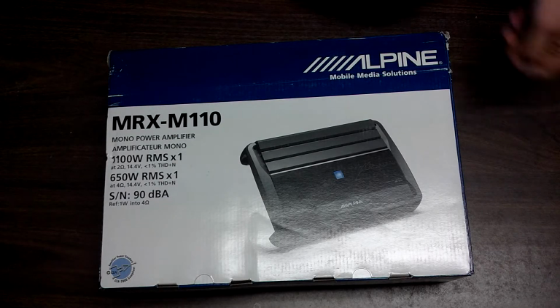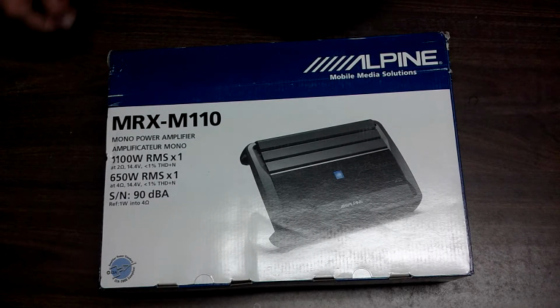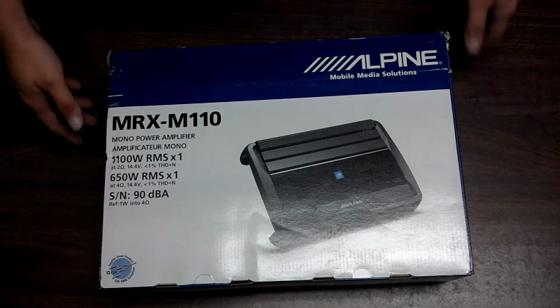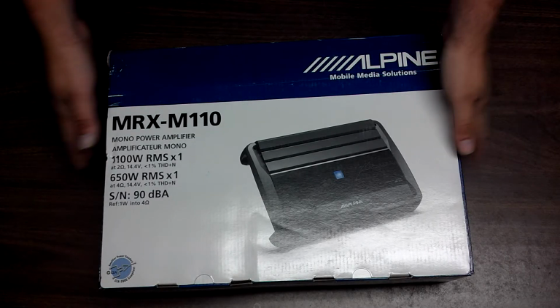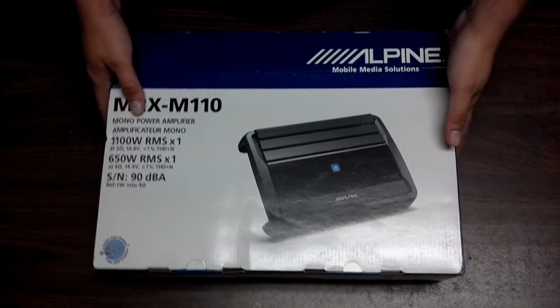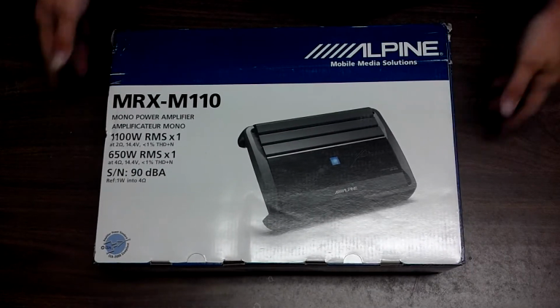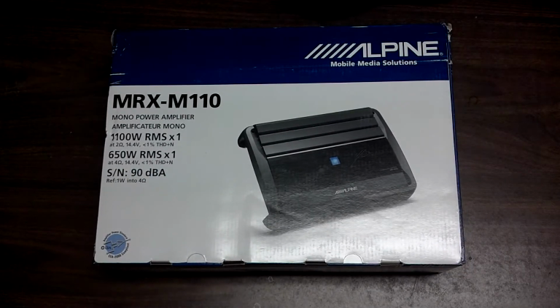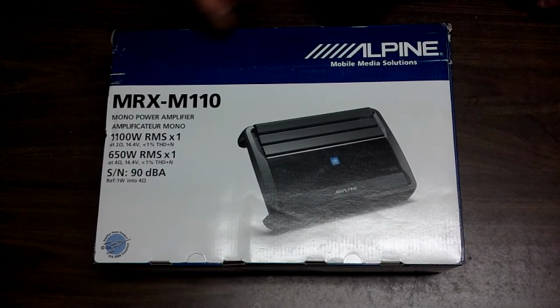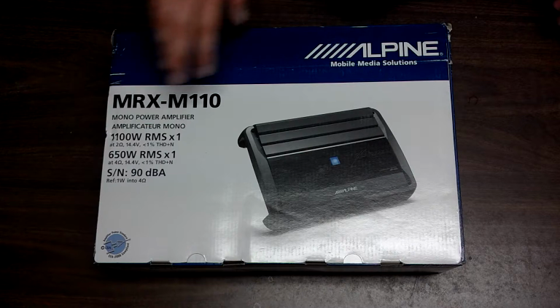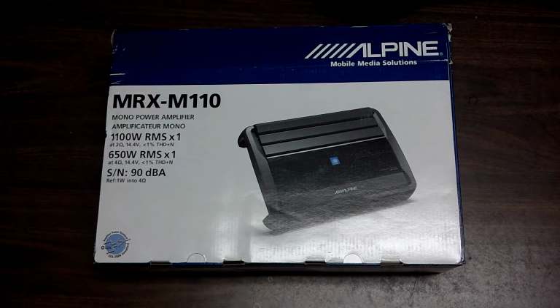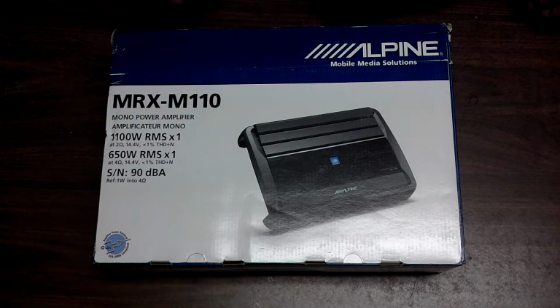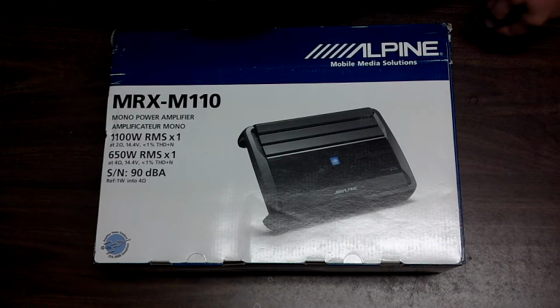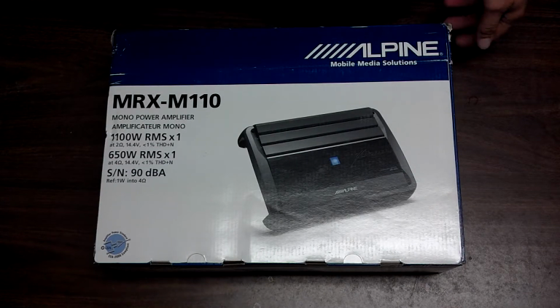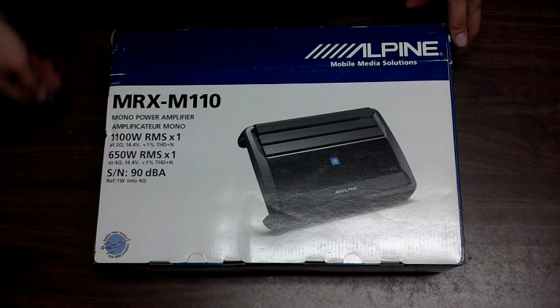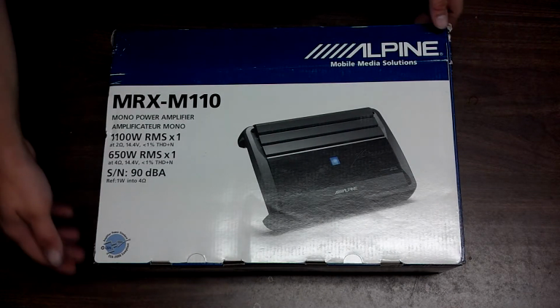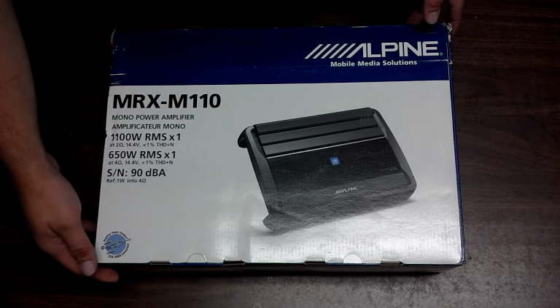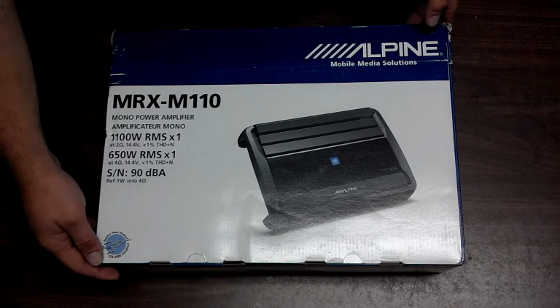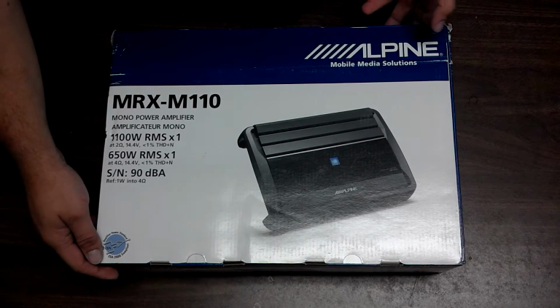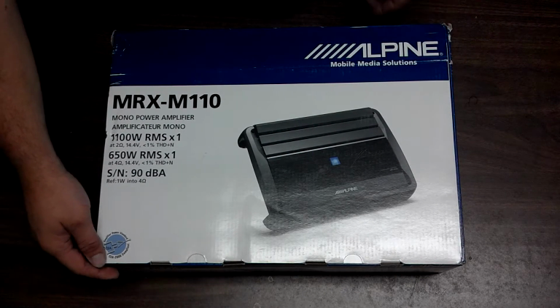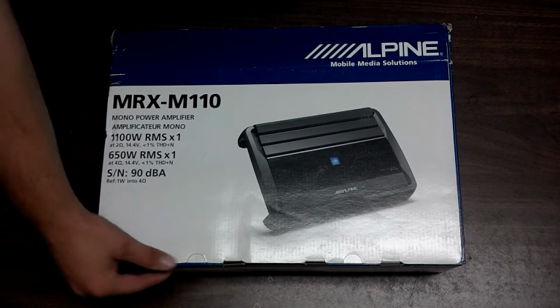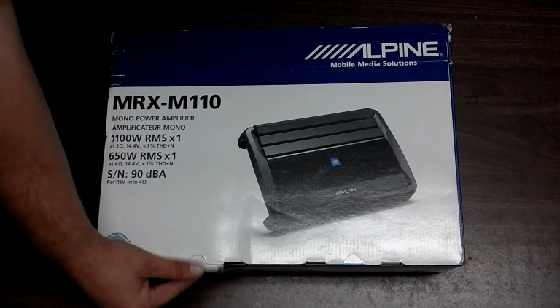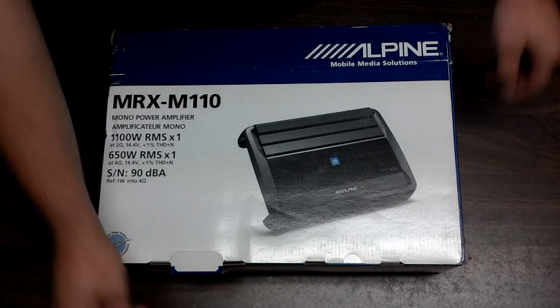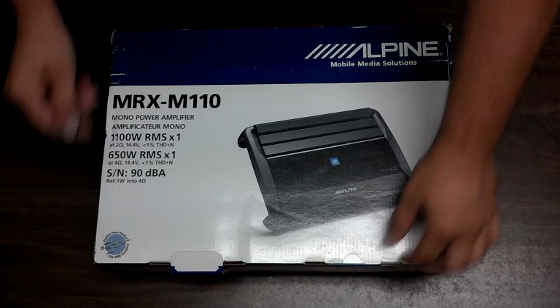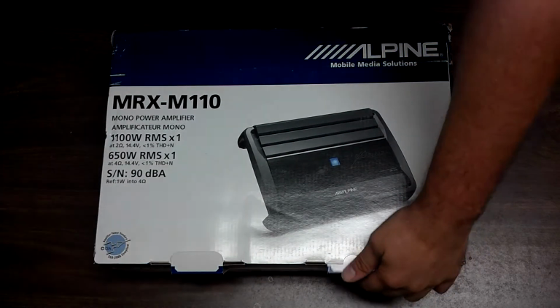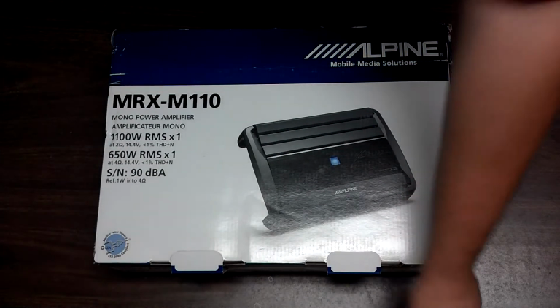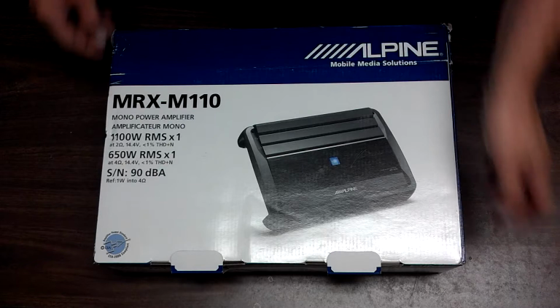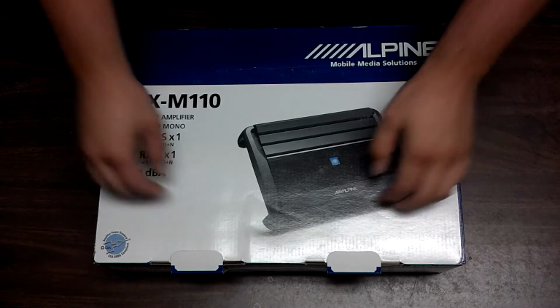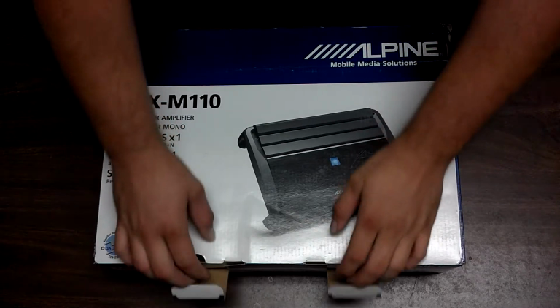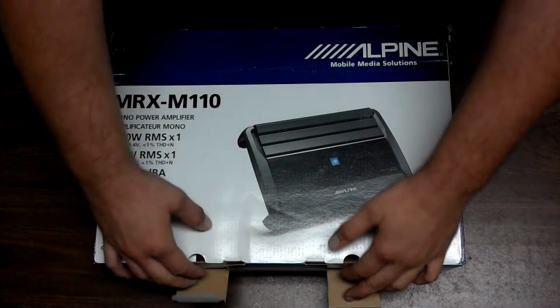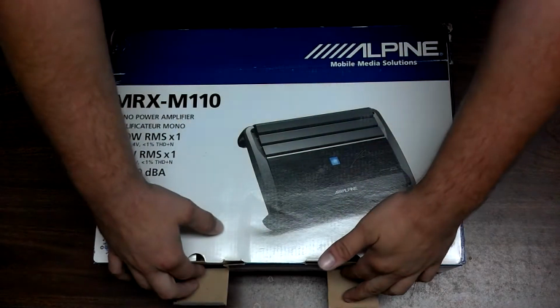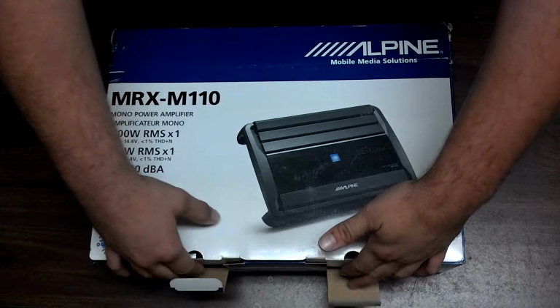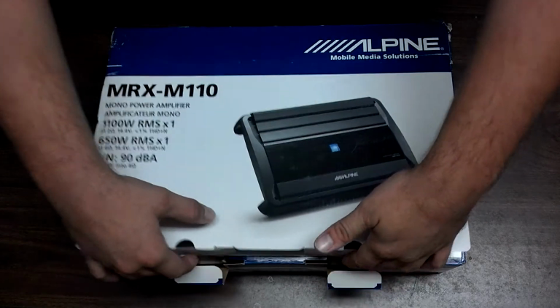Alright guys, here it is — my brand new Alpine MRX M110. I just wanted to share with y'all the unboxing.